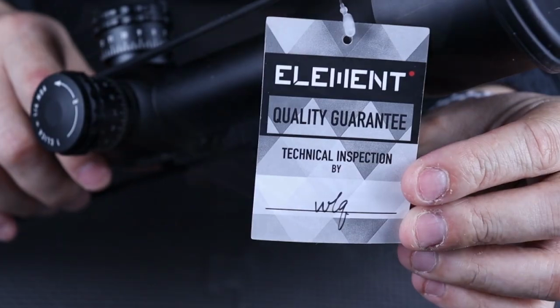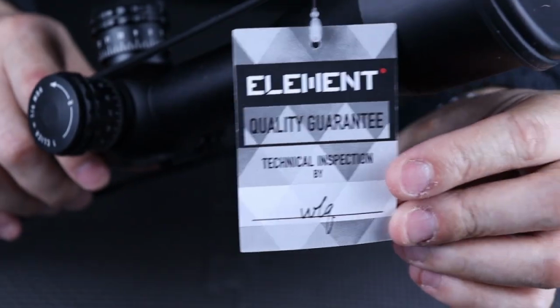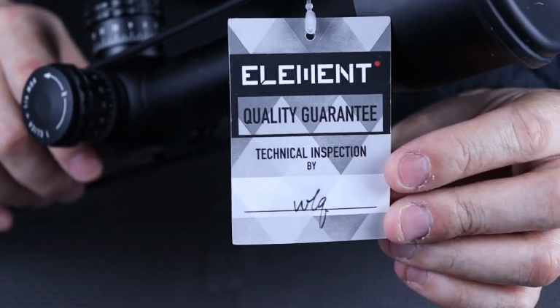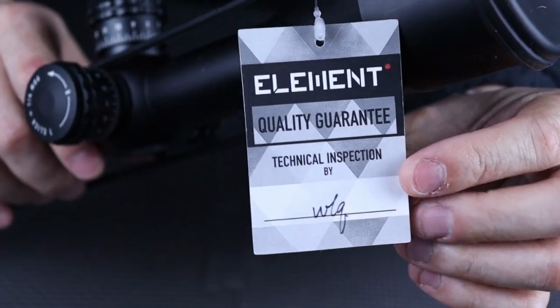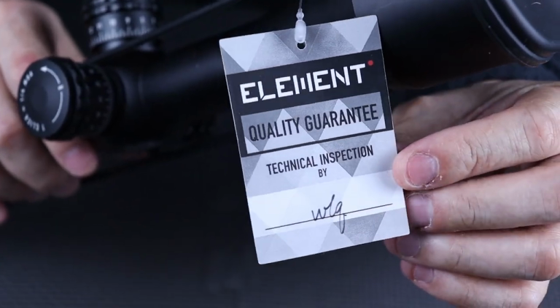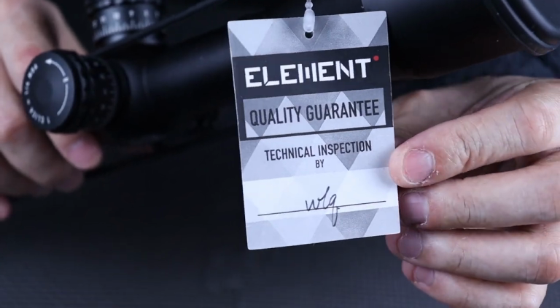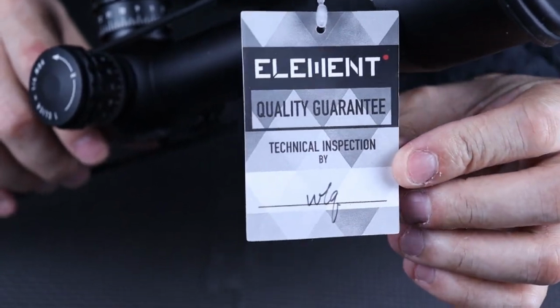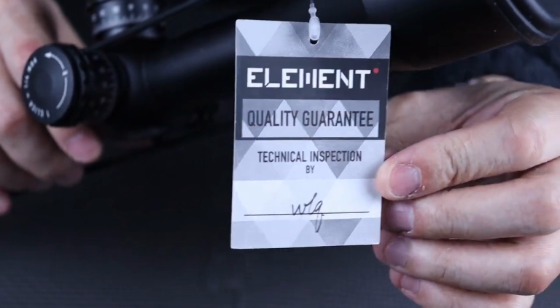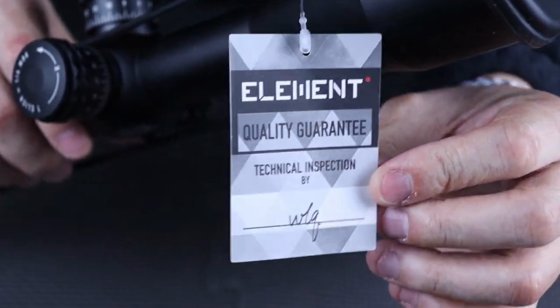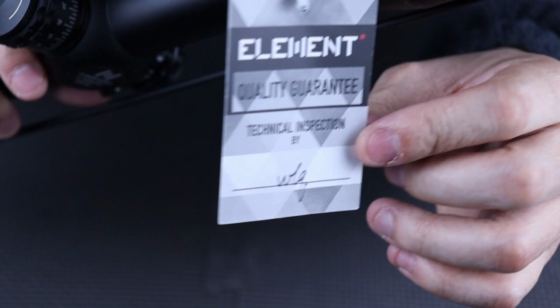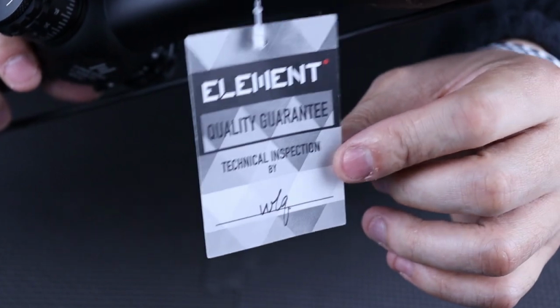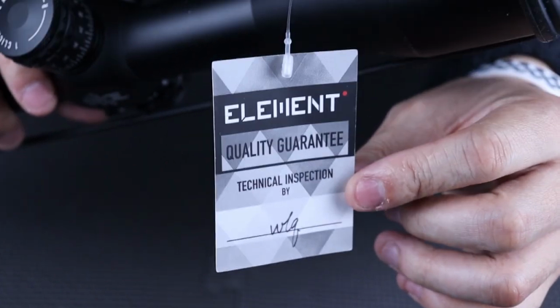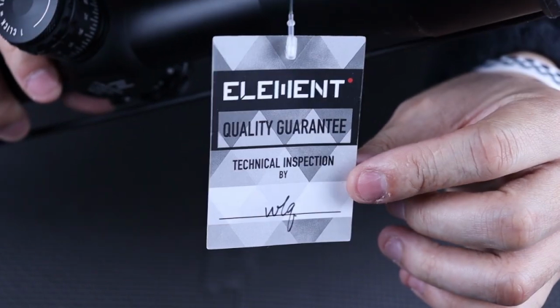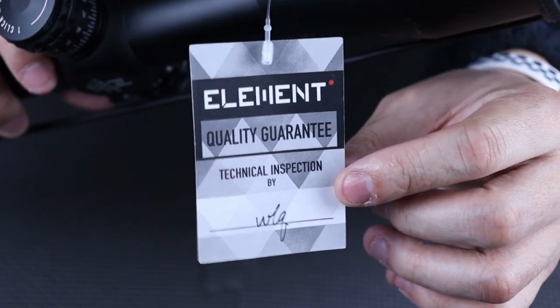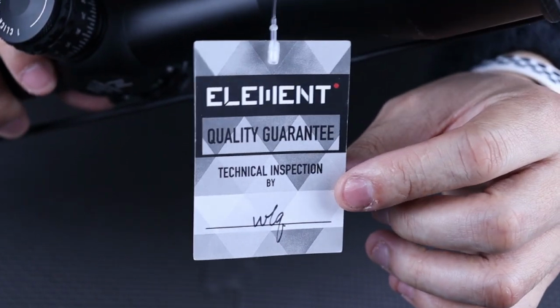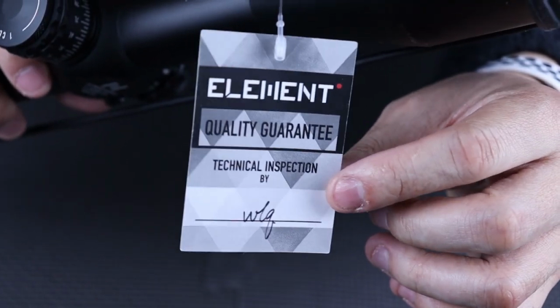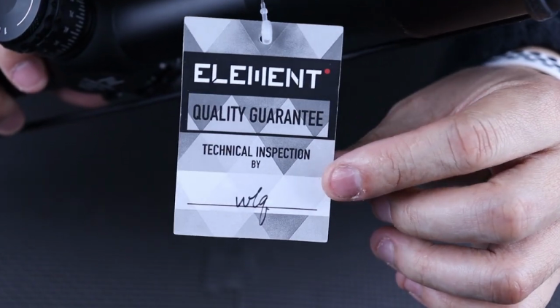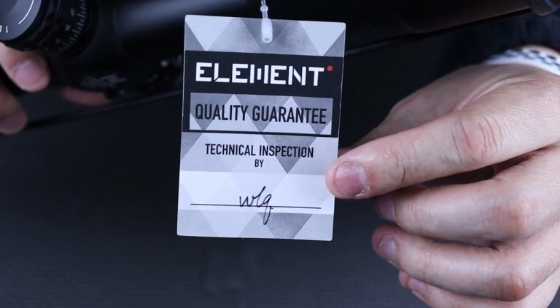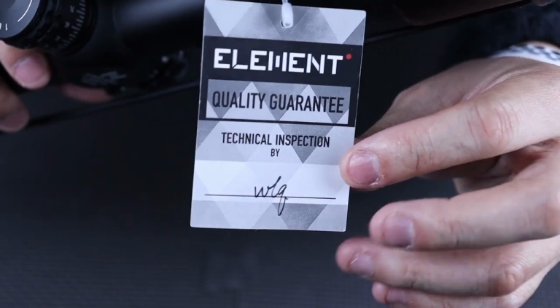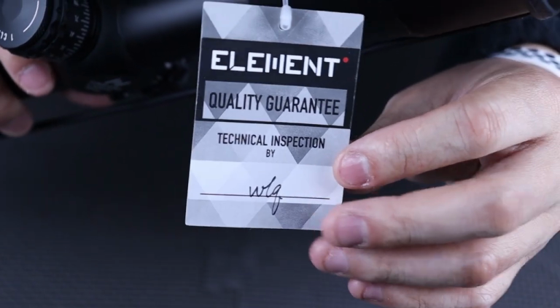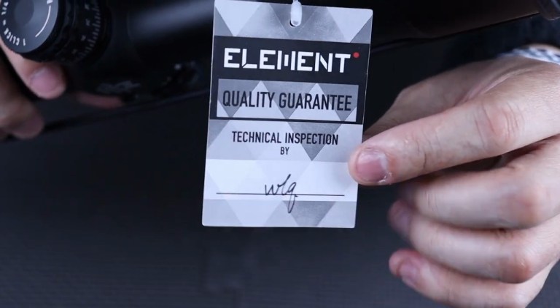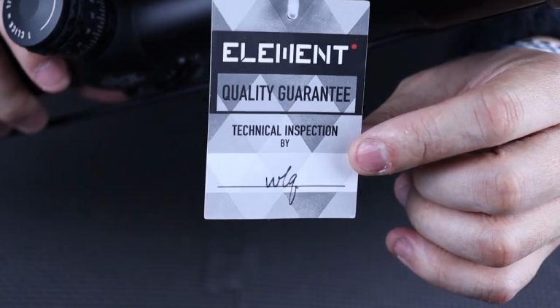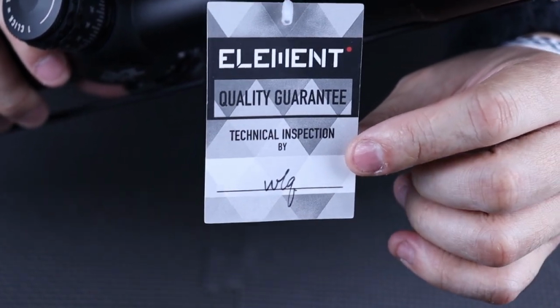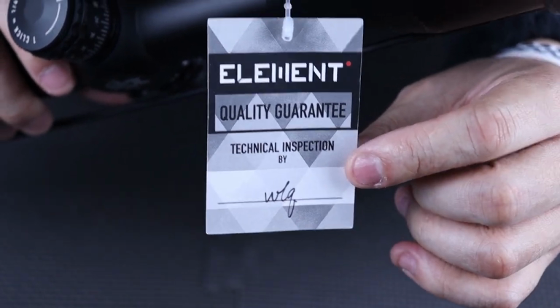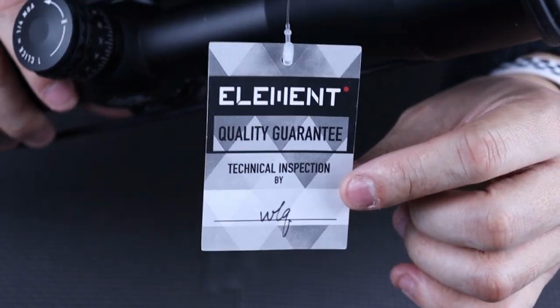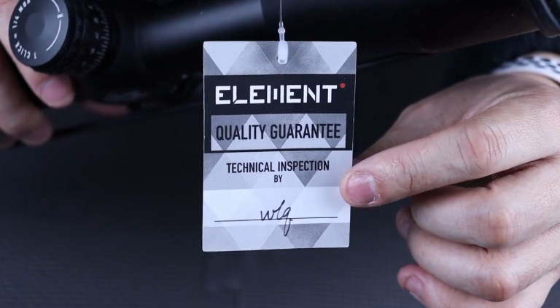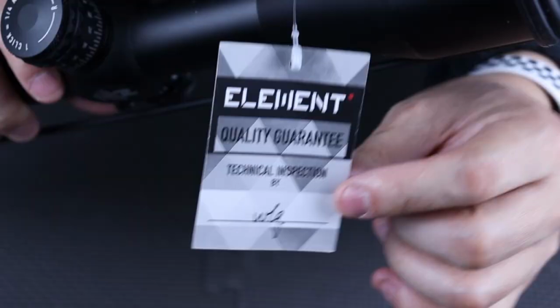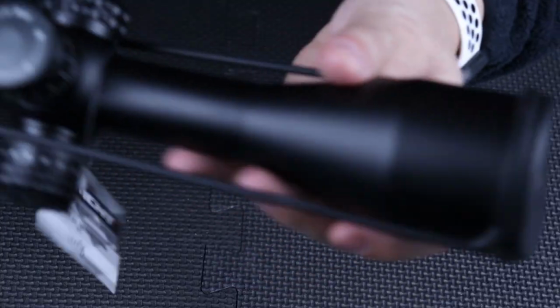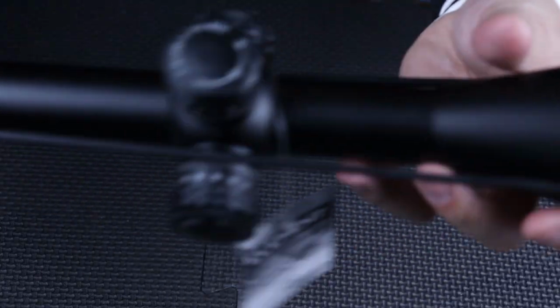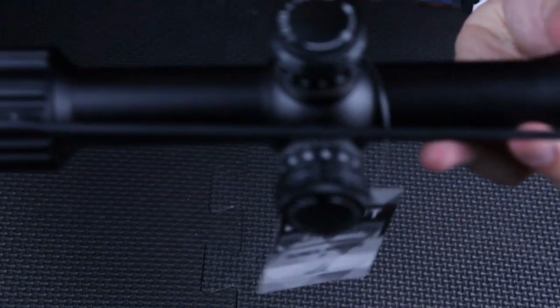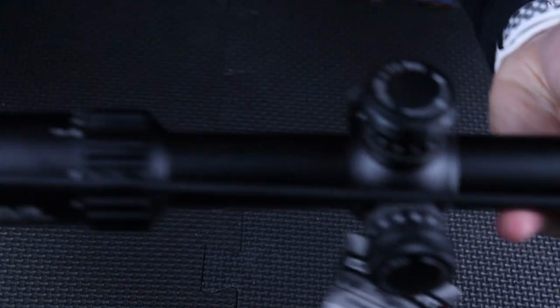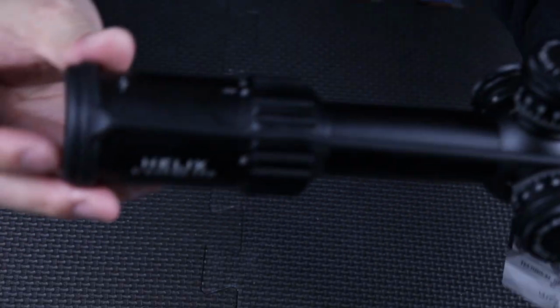The first thing you're going to notice is a little card on the scope. This is the technician's signature signing off that it's passed all its tests. It also comes with a bikini cover.